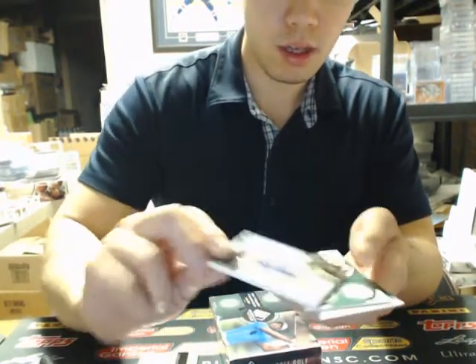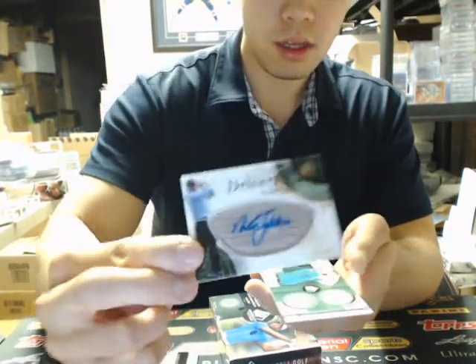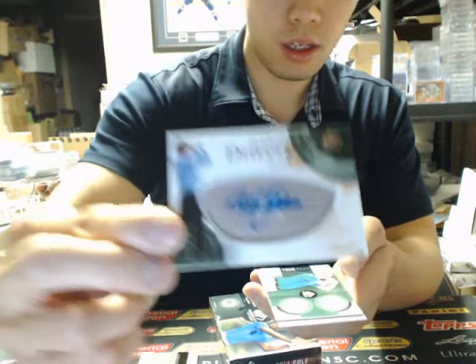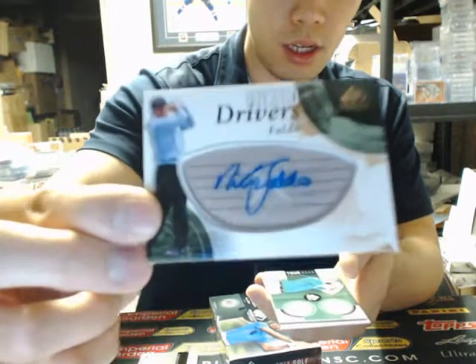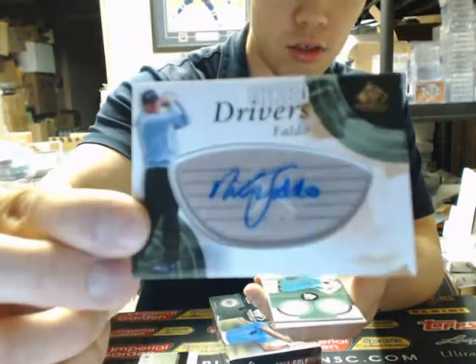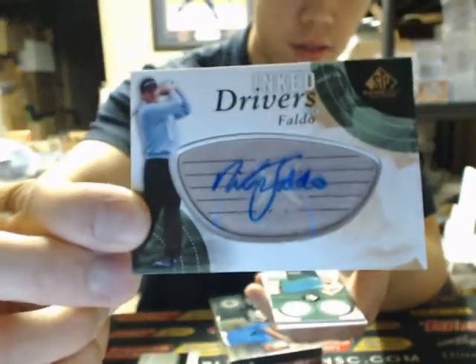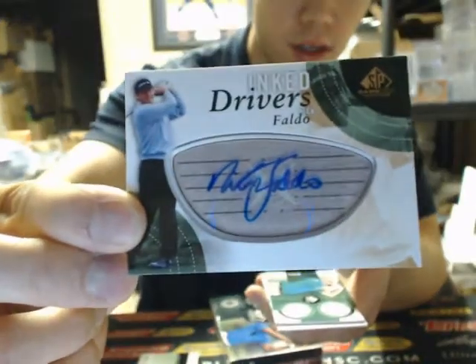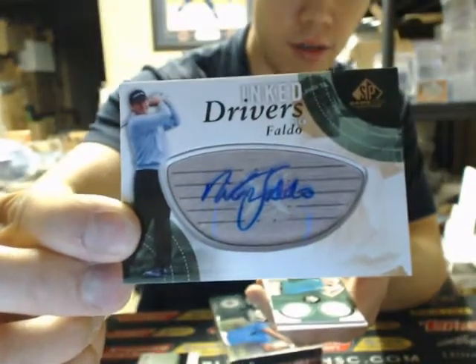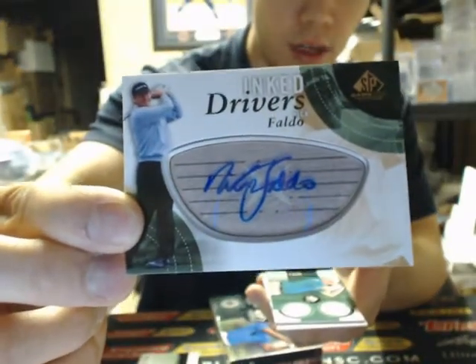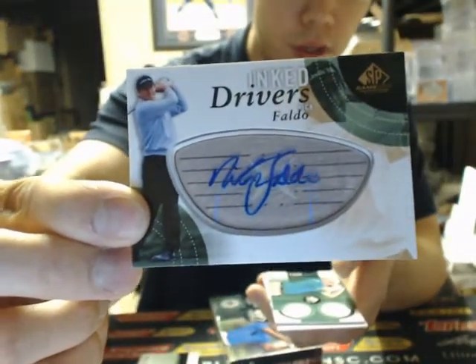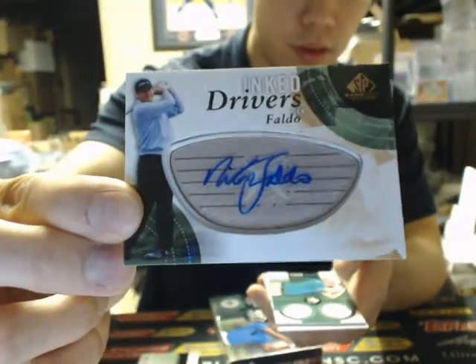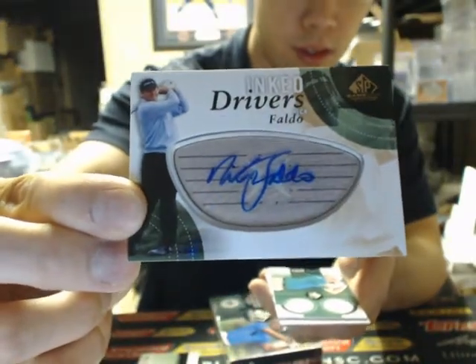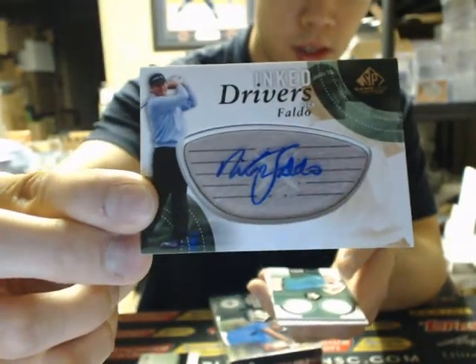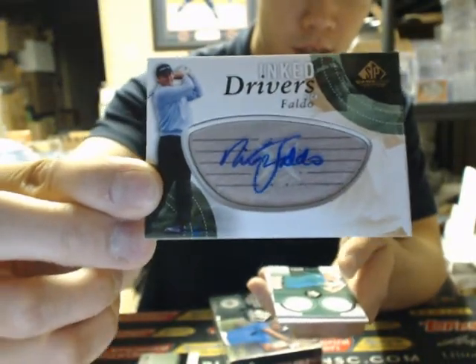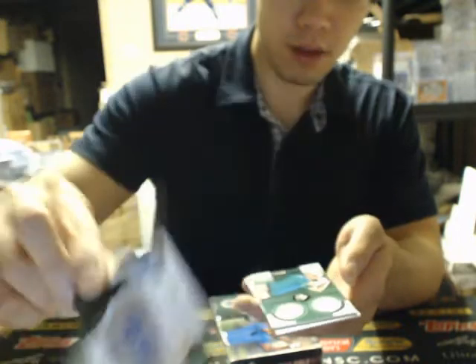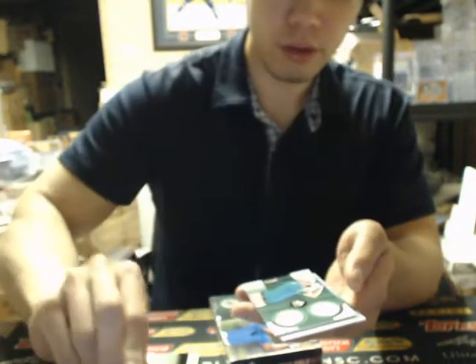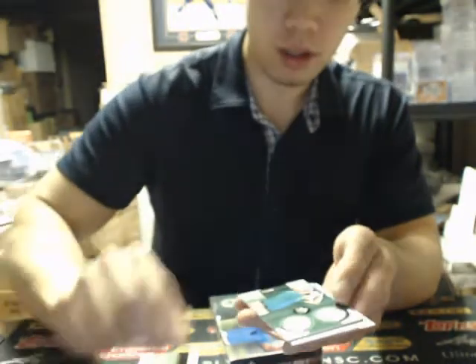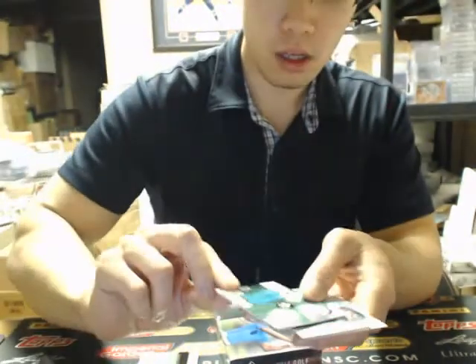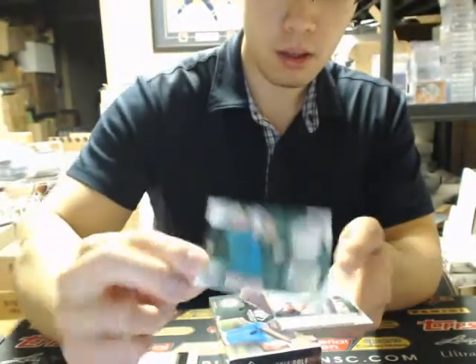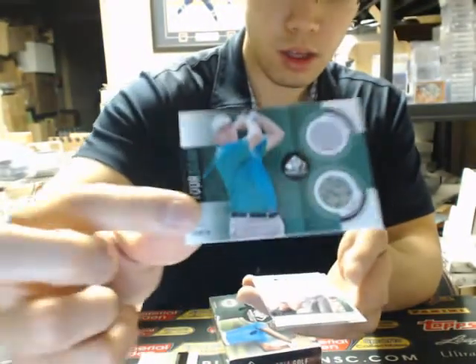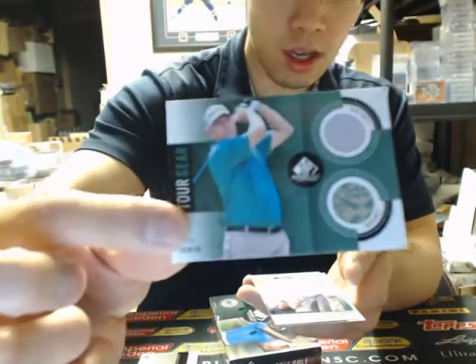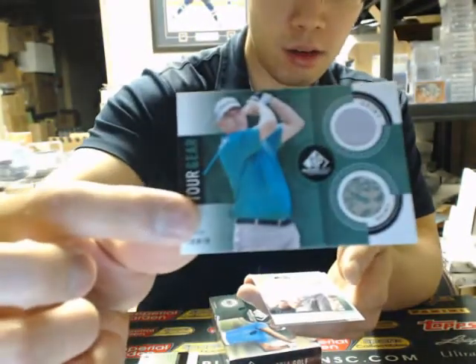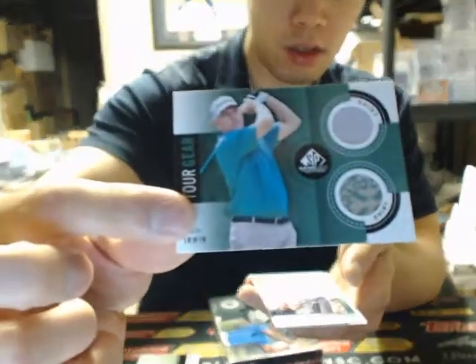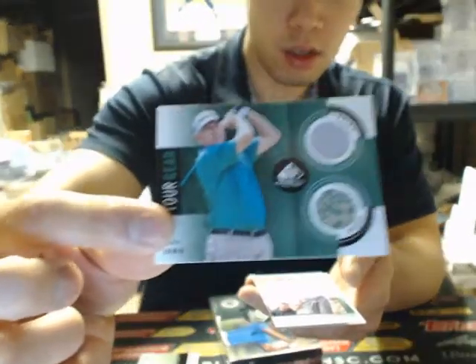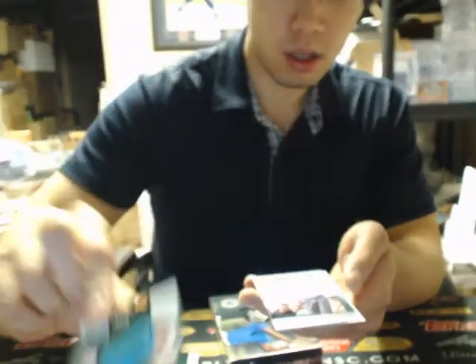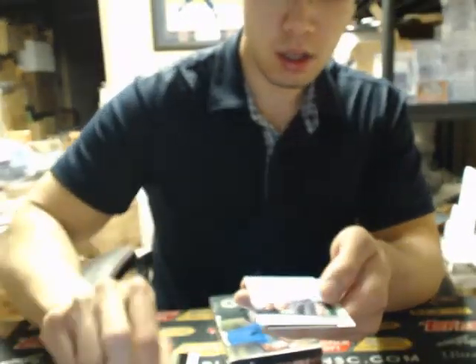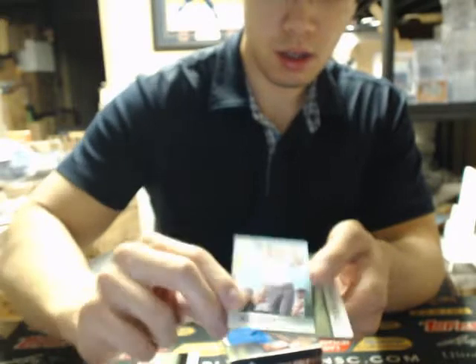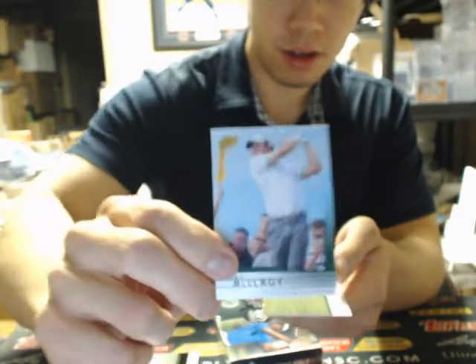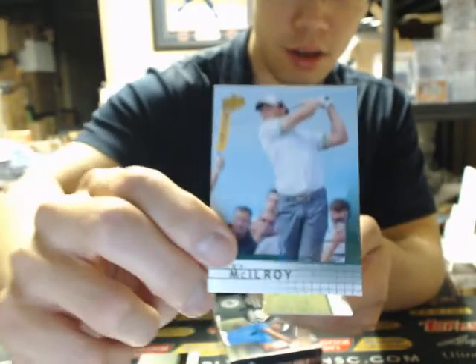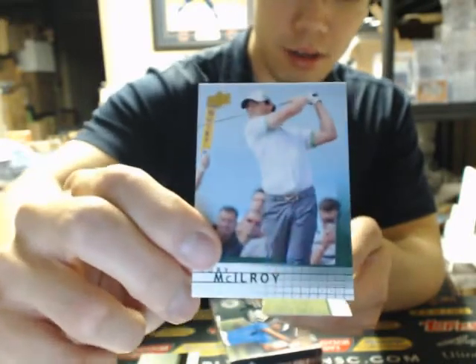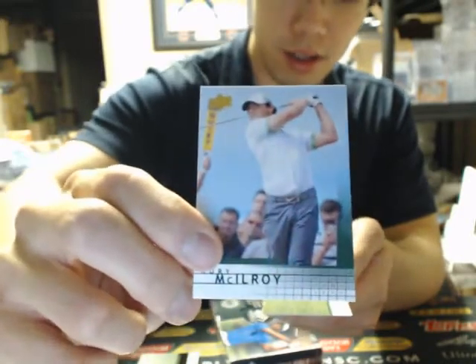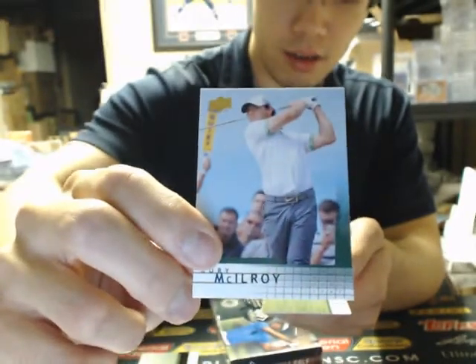Got an Inked Fabrics of Nick Faldo. Nick Faldo. Hale Irwin. Oh, here's your Rory McIlroy extended rookie!